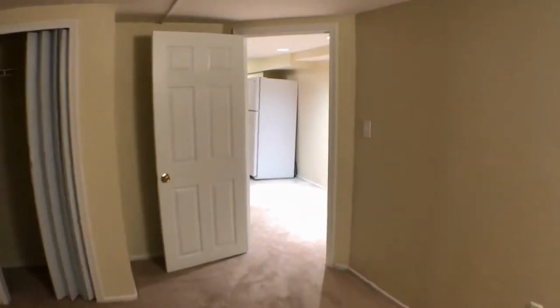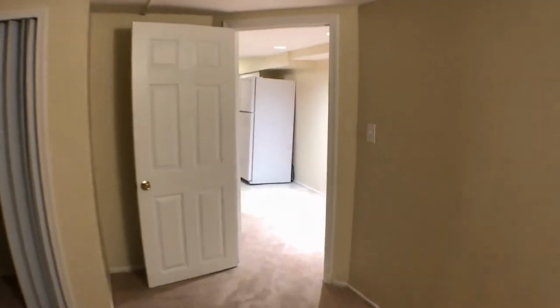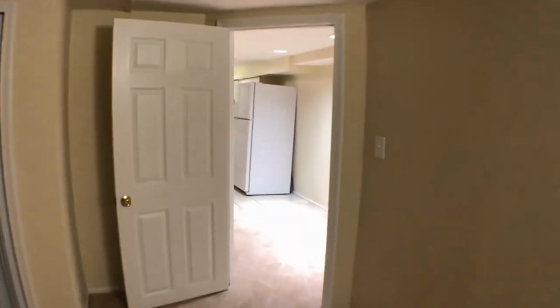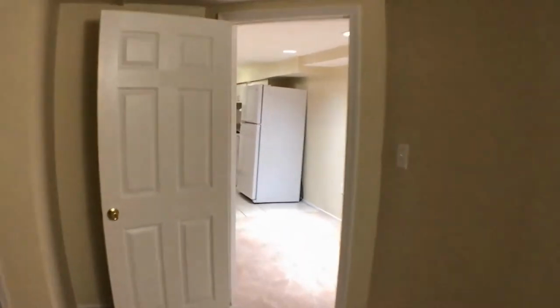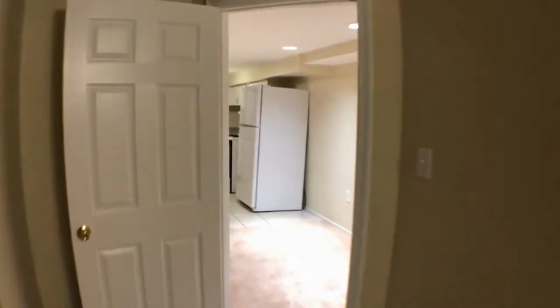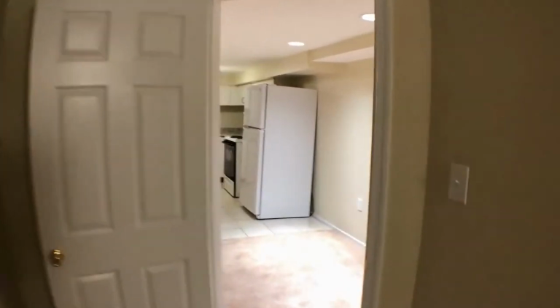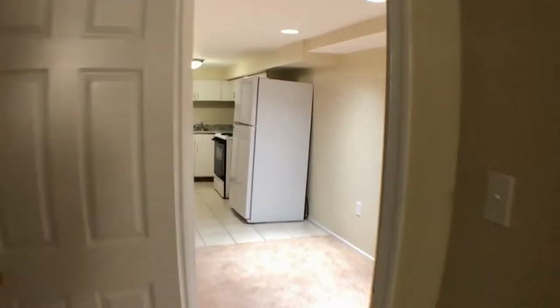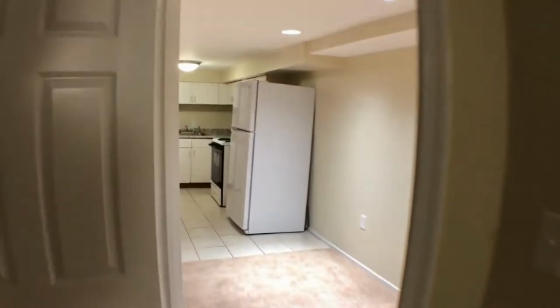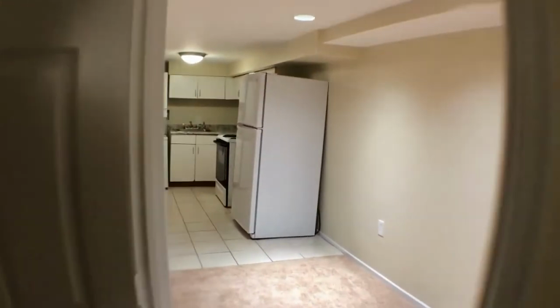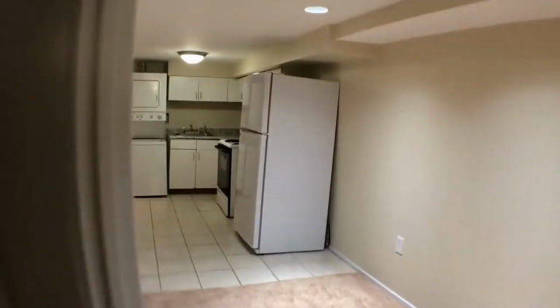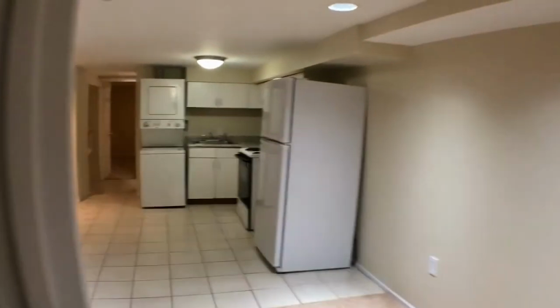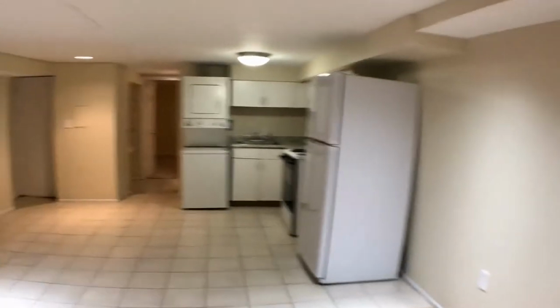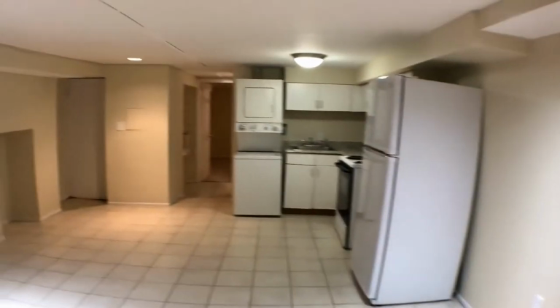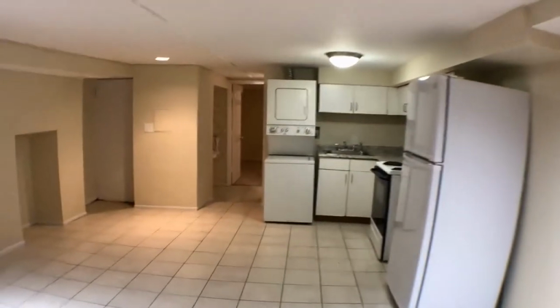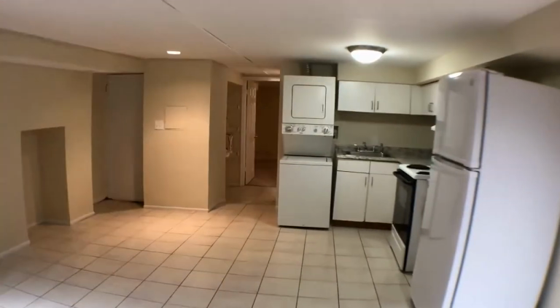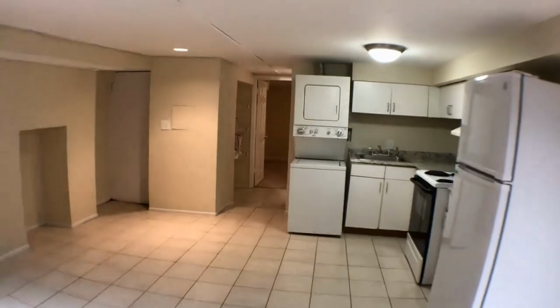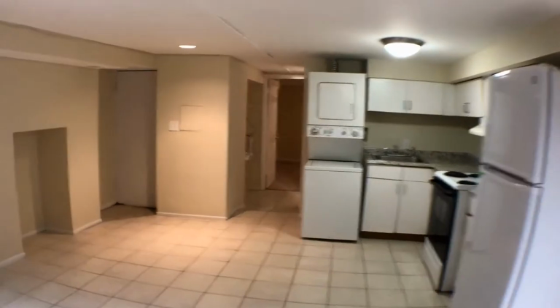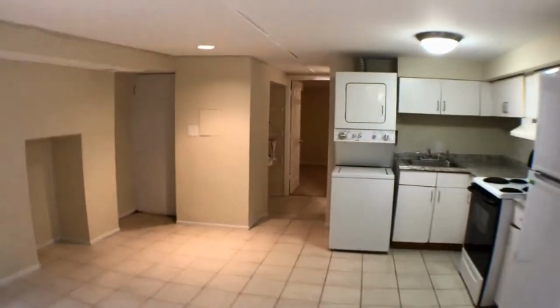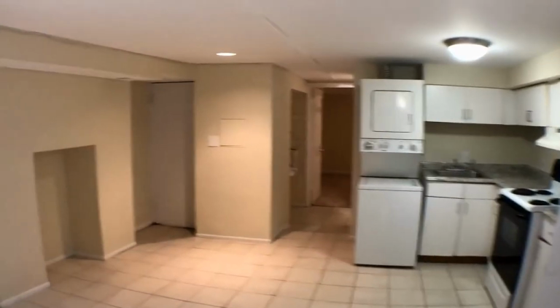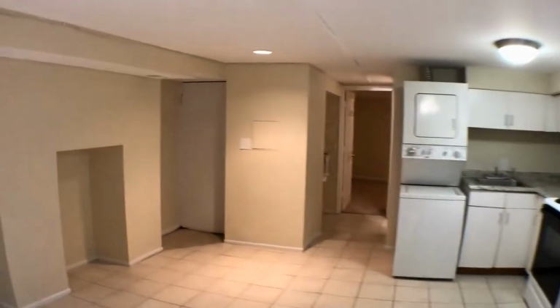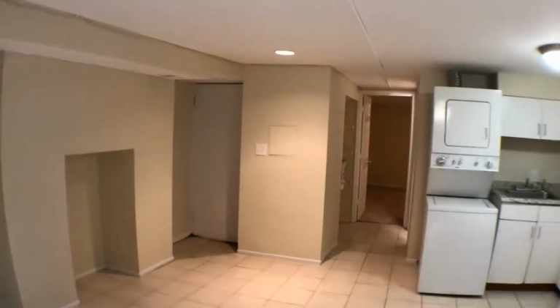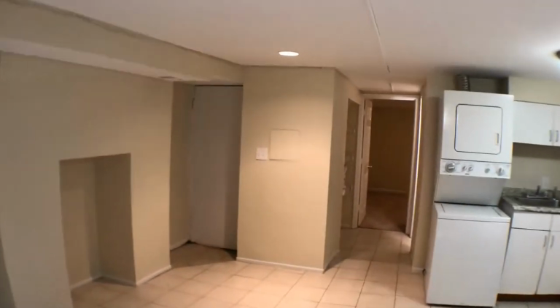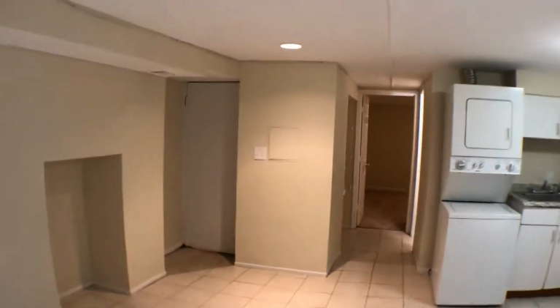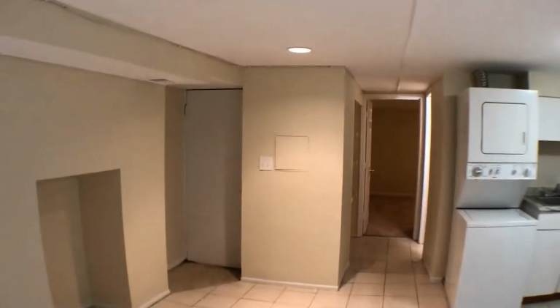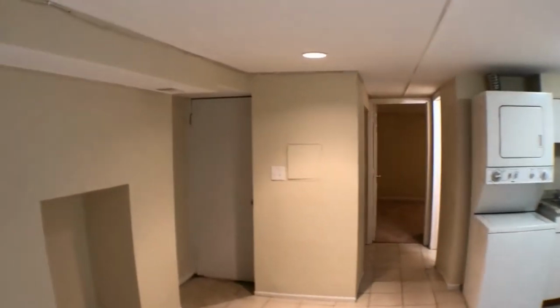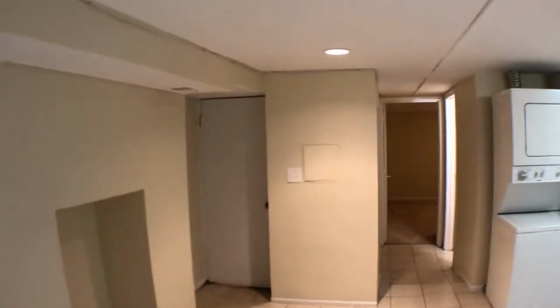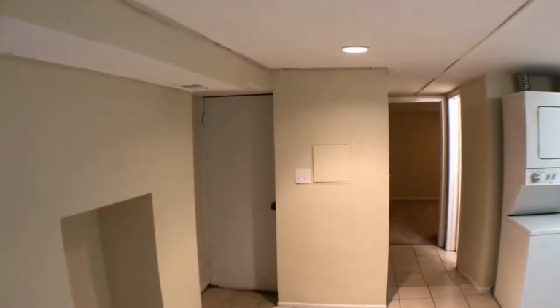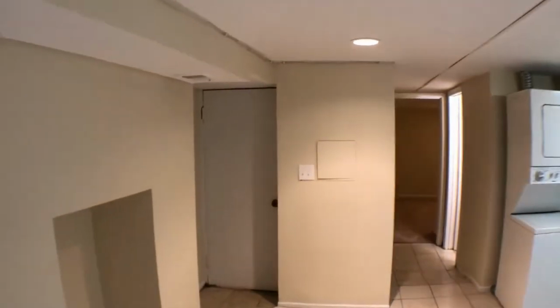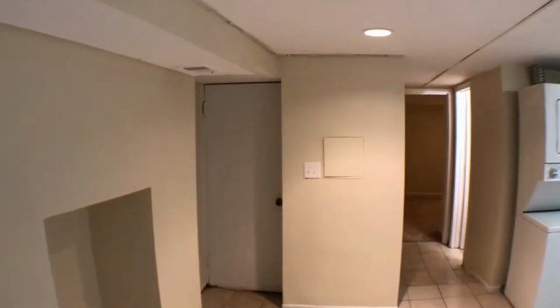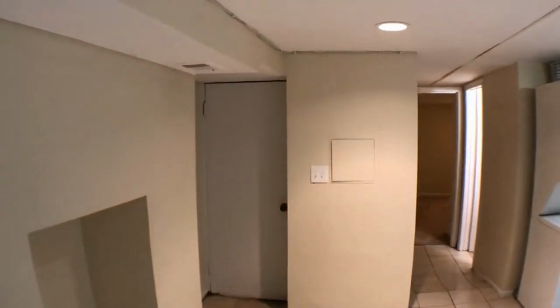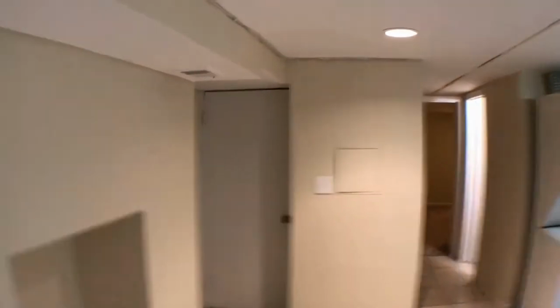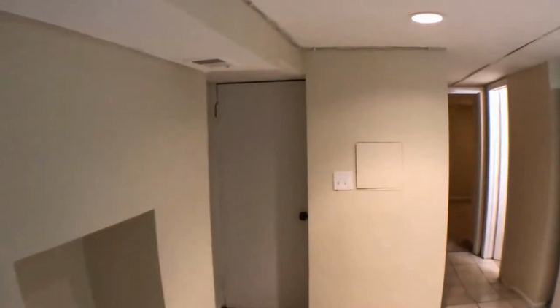So we're going to walk back through the kitchen area. That door to the left goes out to the outside alleyway.